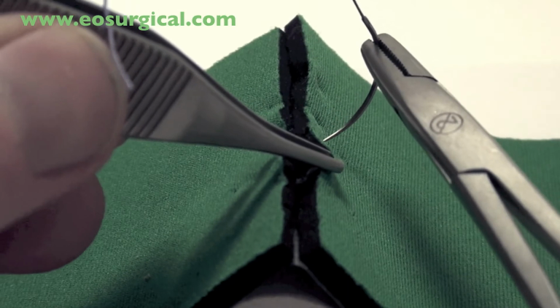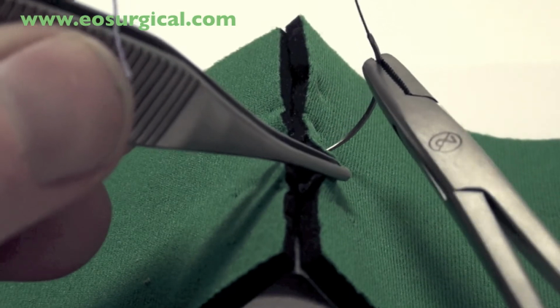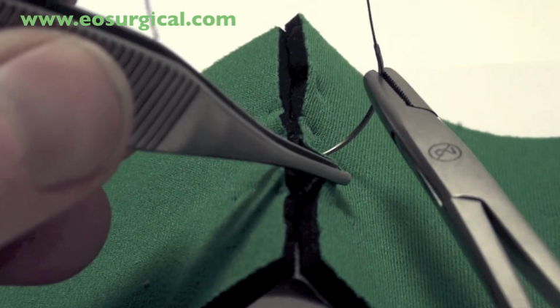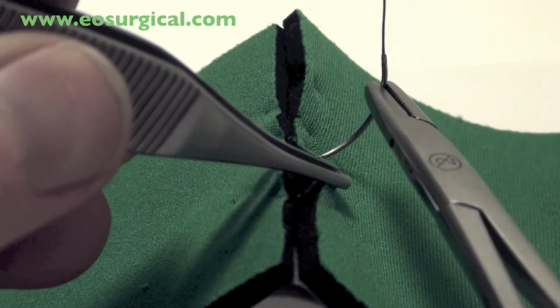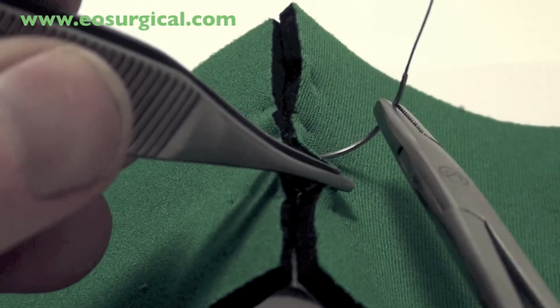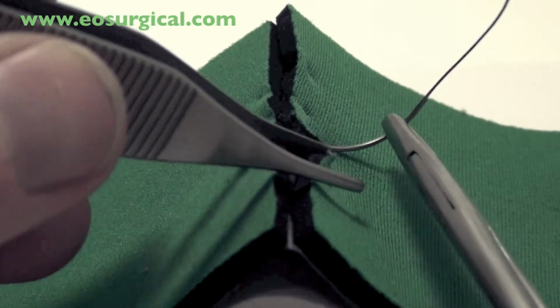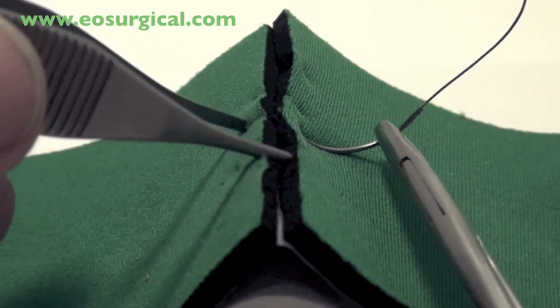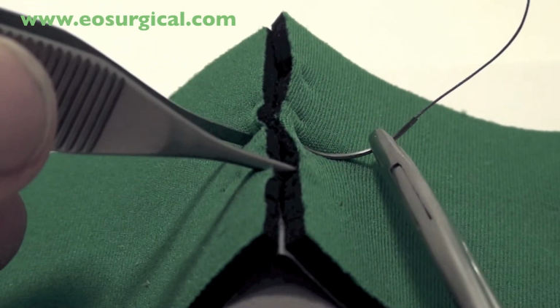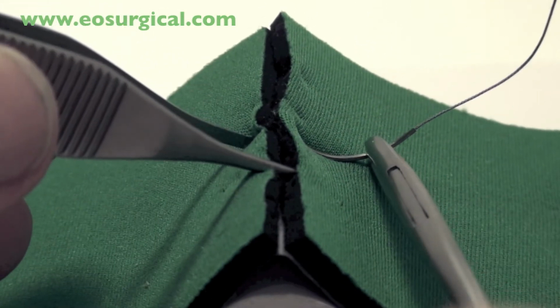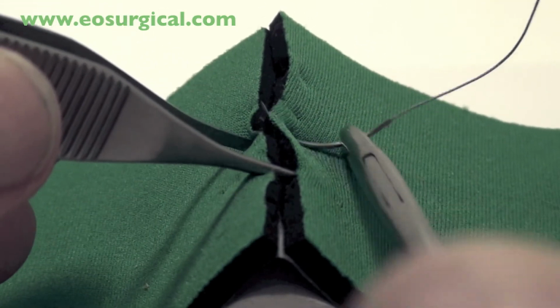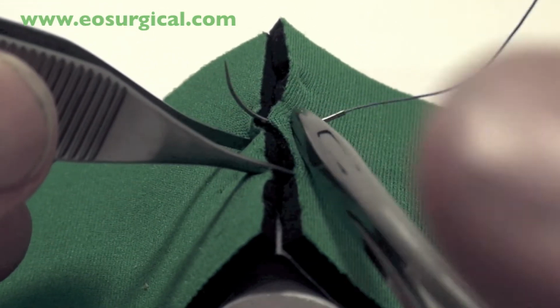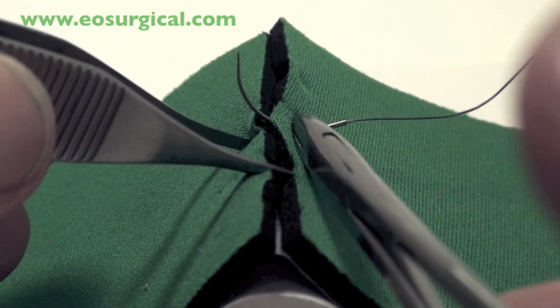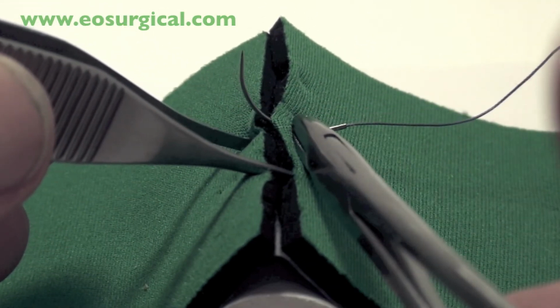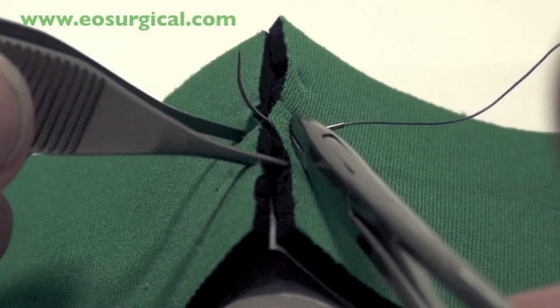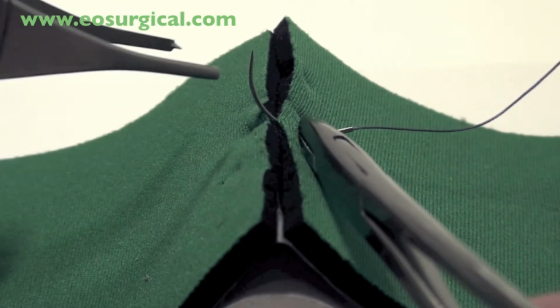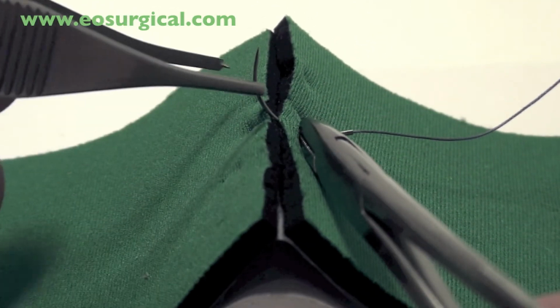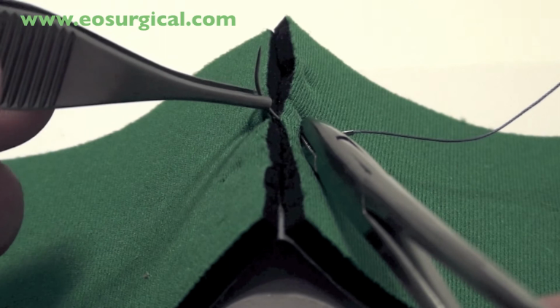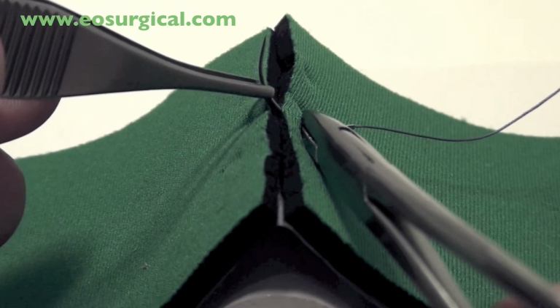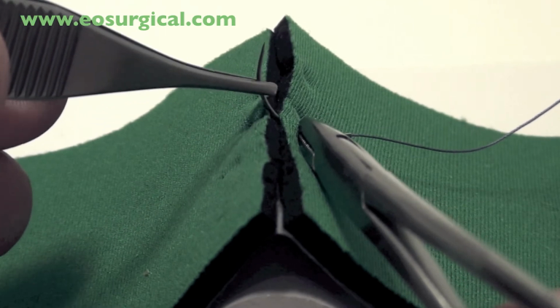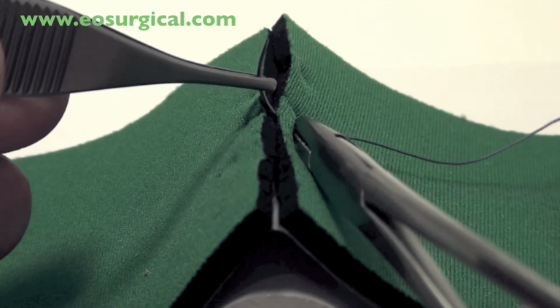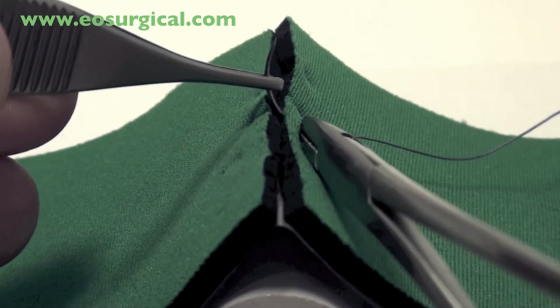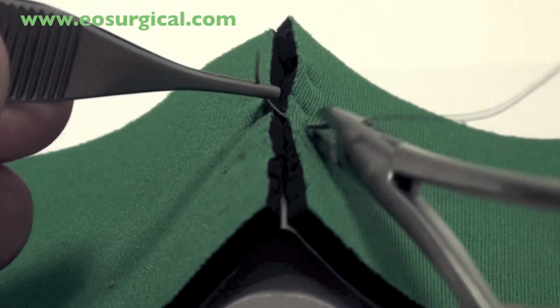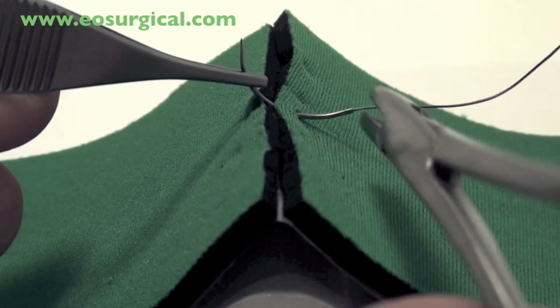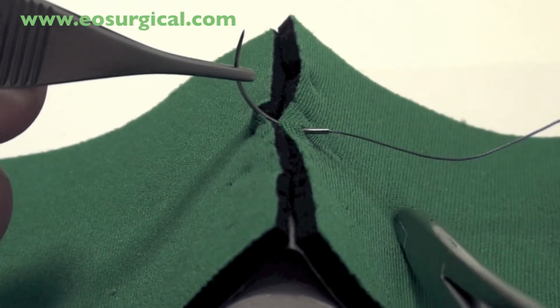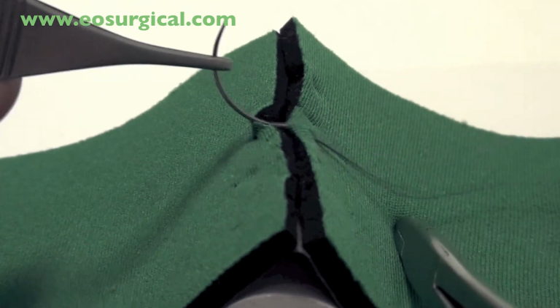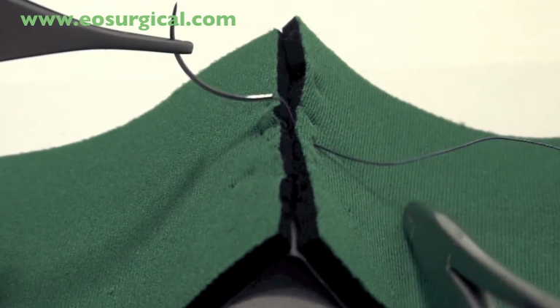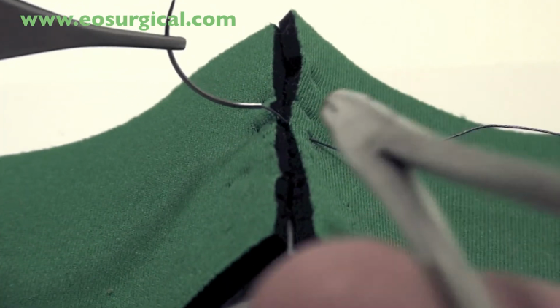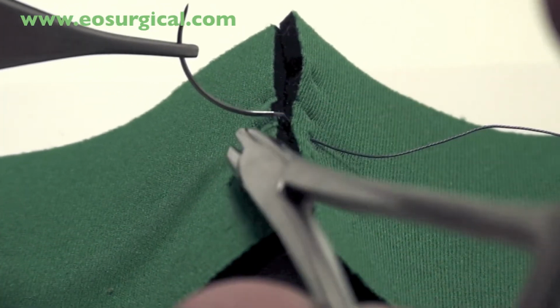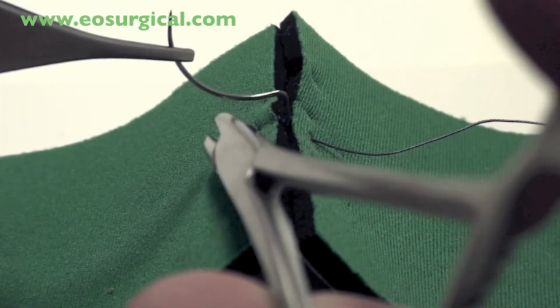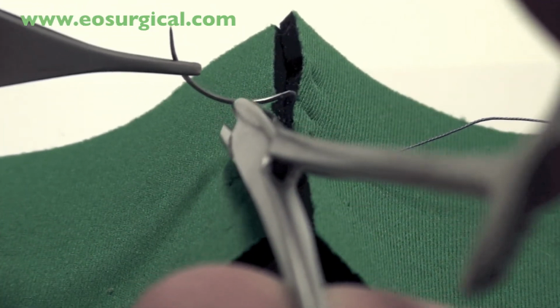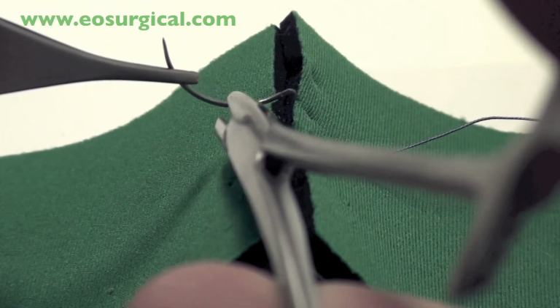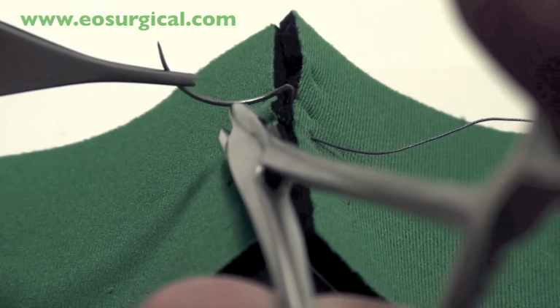When you're passing through the tissues, make sure that you rotate your wrist so that the needle follows its natural curvature and causes minimal tissue damage, as shown here.